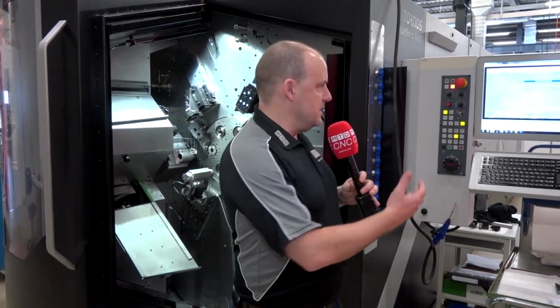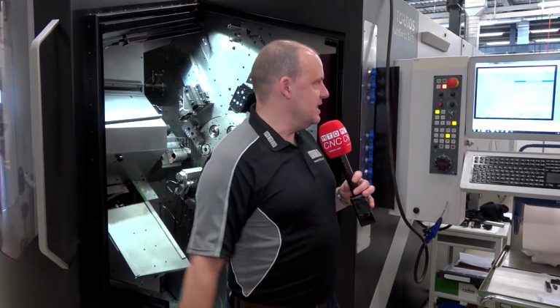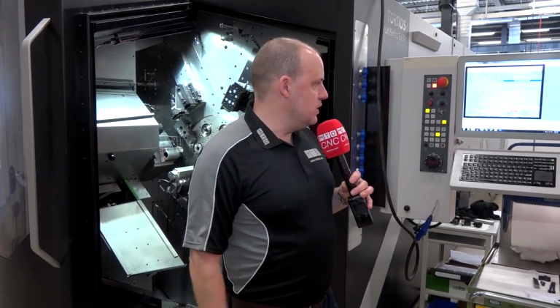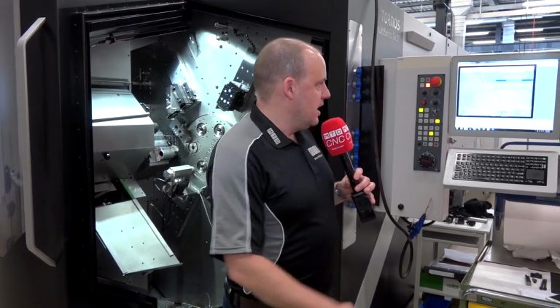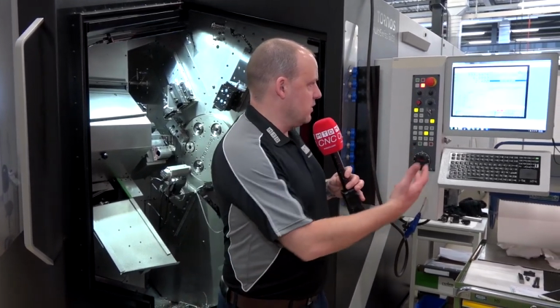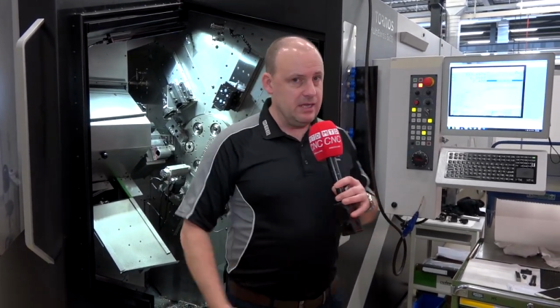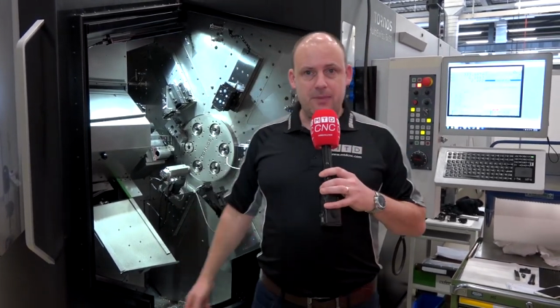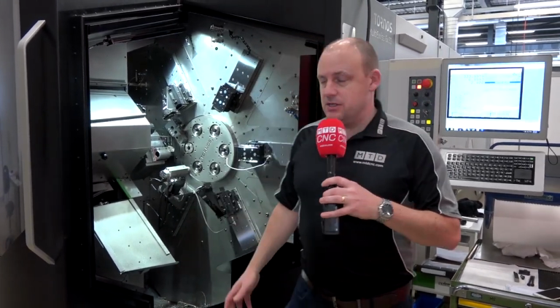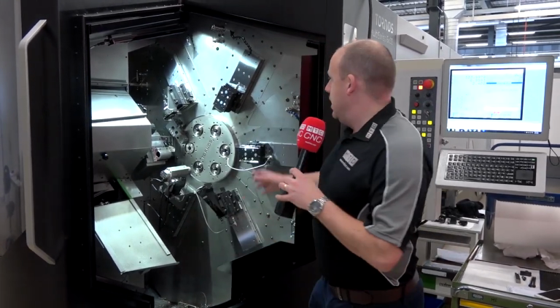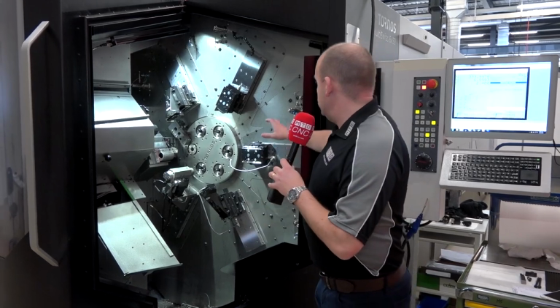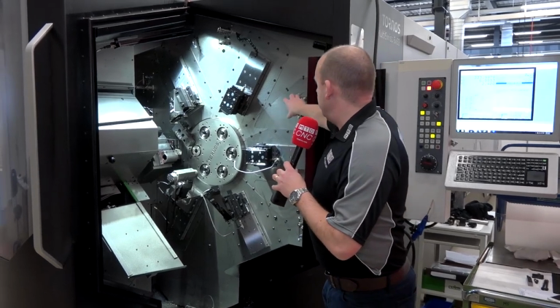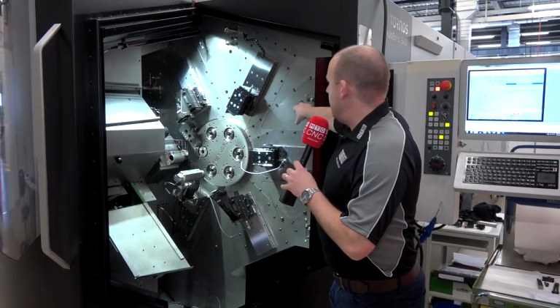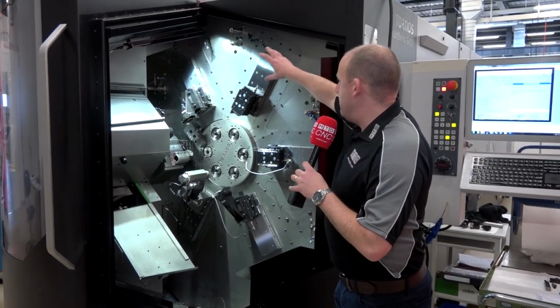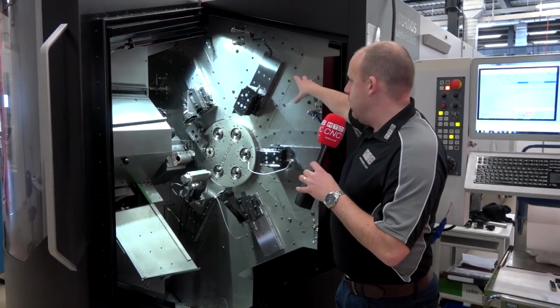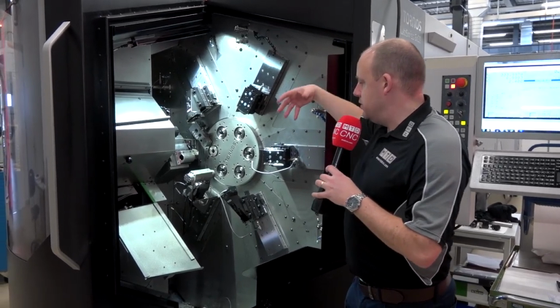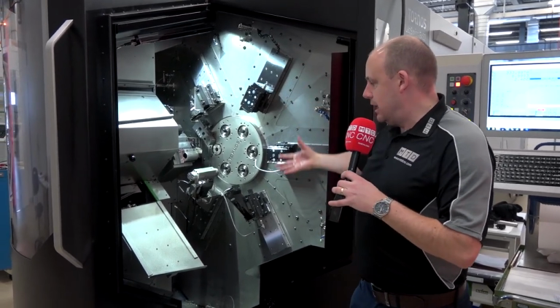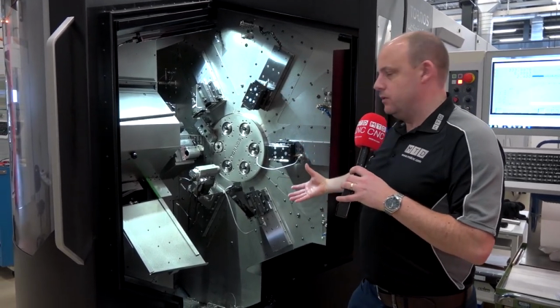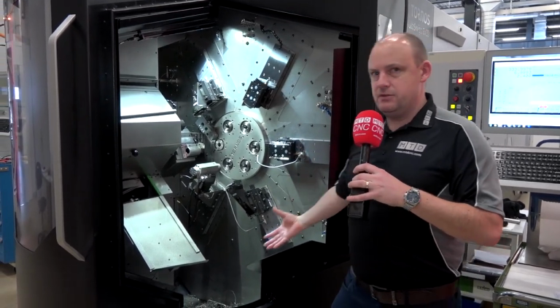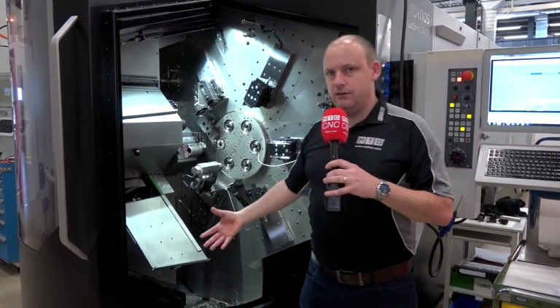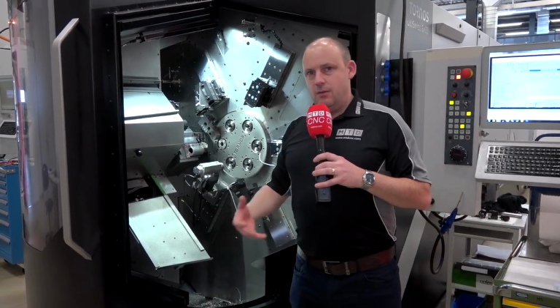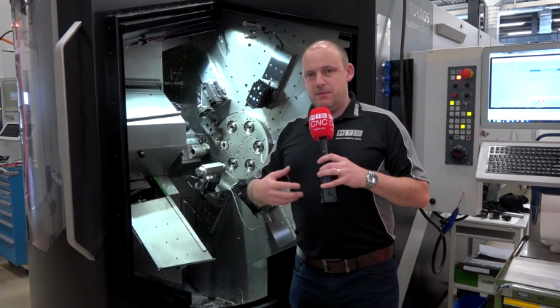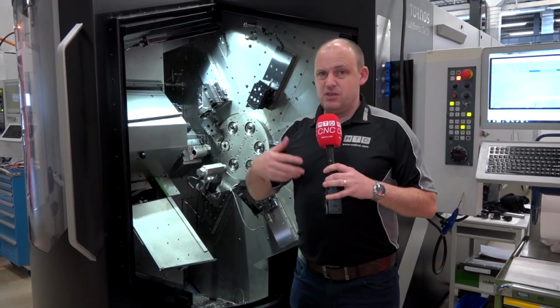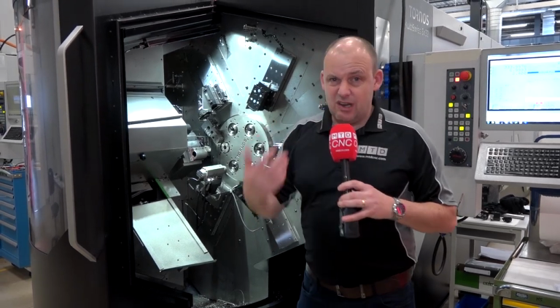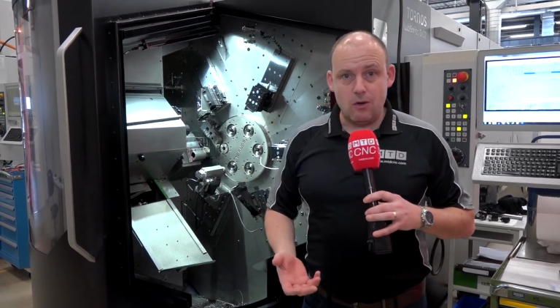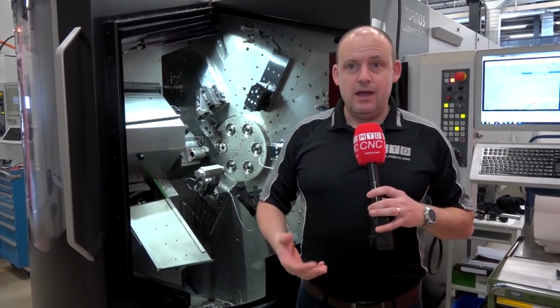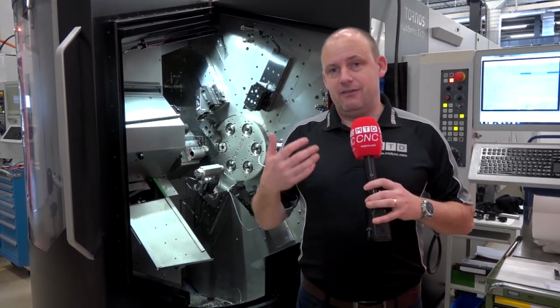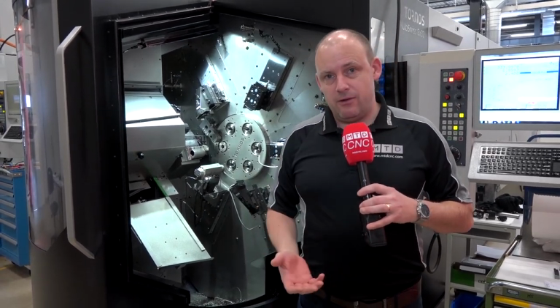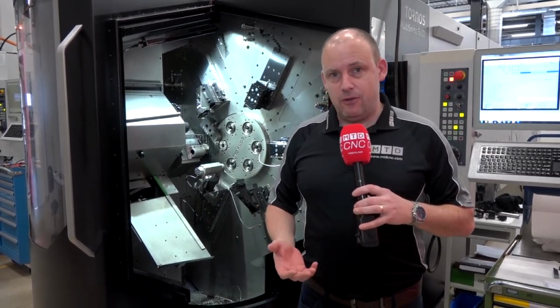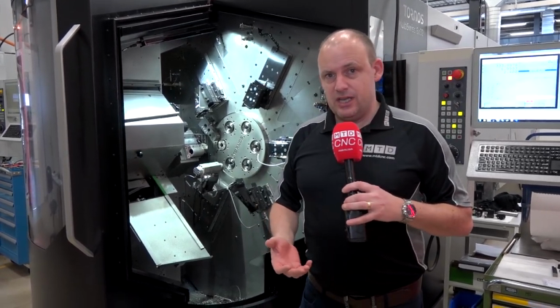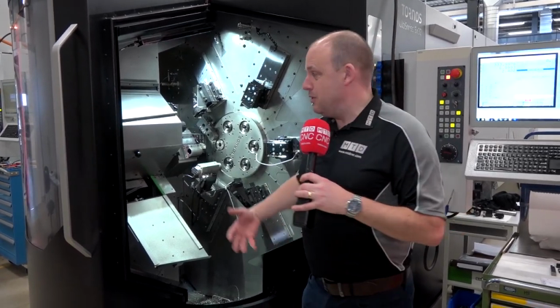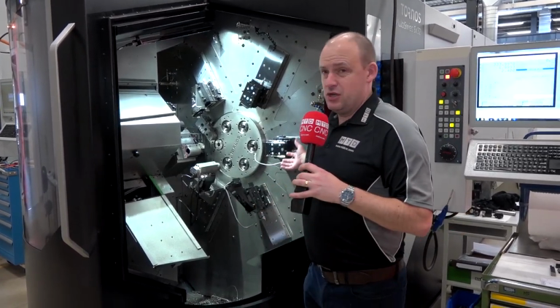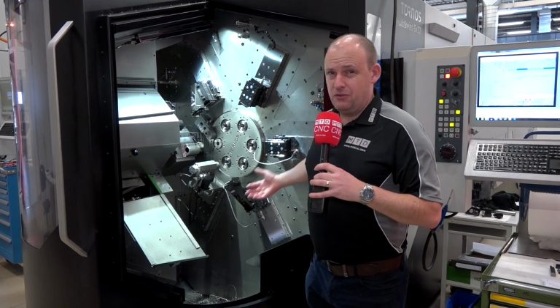The control is easy to use and features a PC-based system. They use neat cutting oils on these machines with high-pressure coolant, which also means the machine will last longer with less wear and tear. The coolant options are 40 and 70 bar.